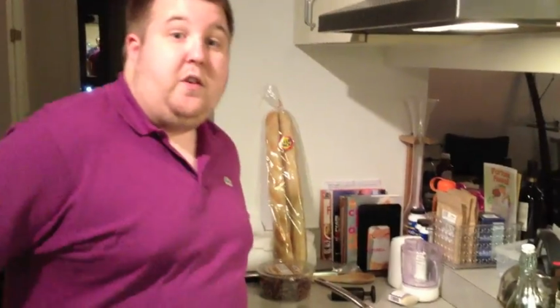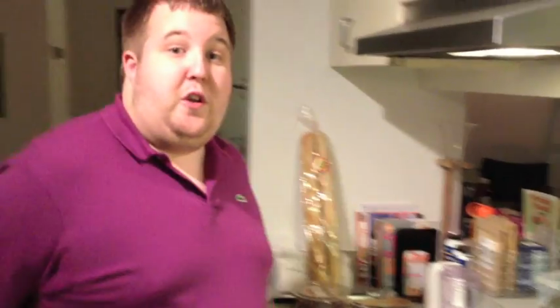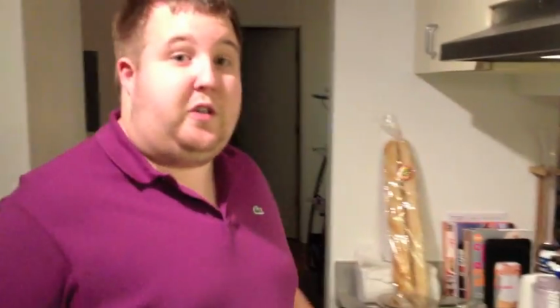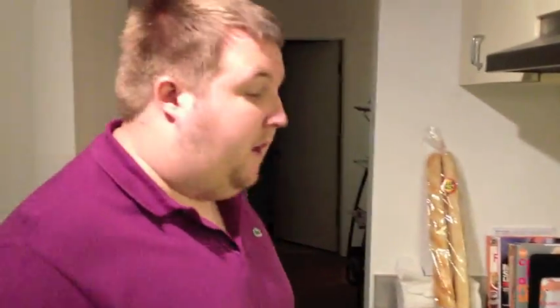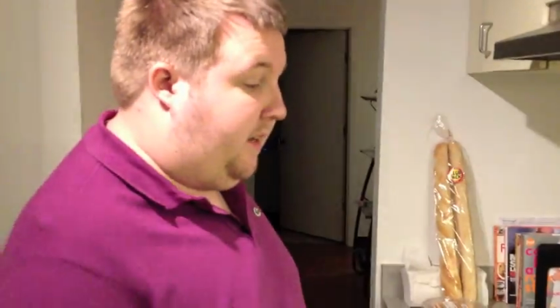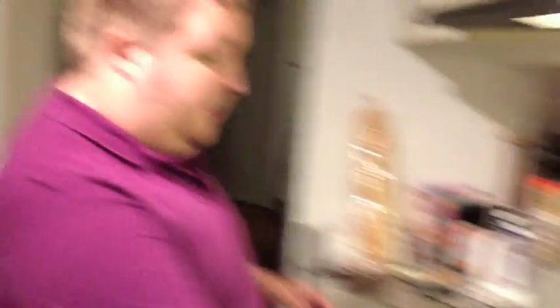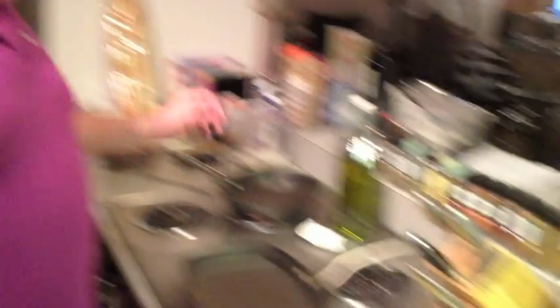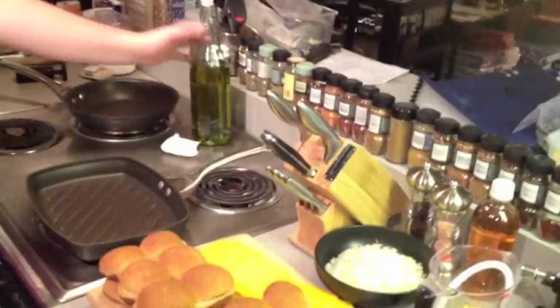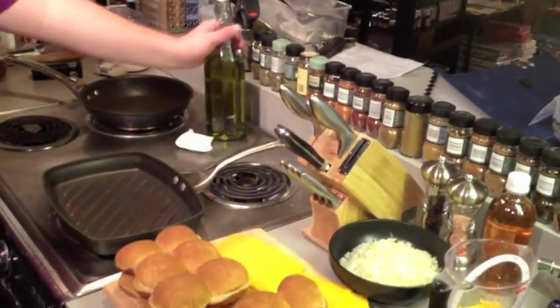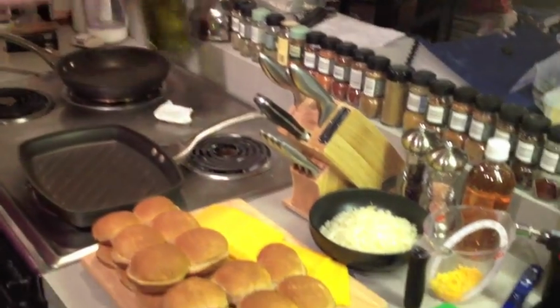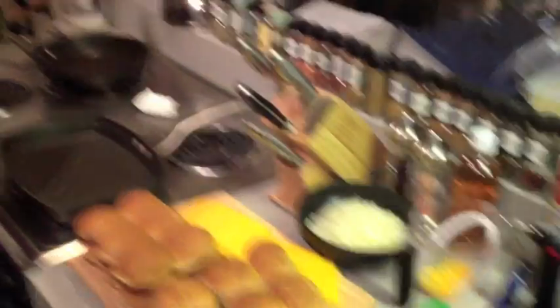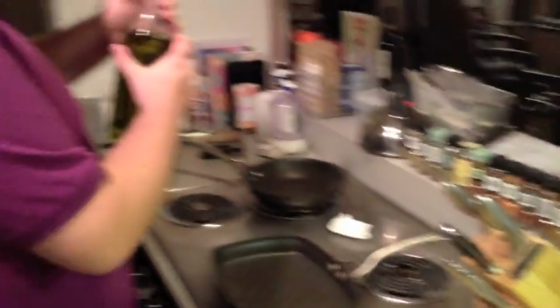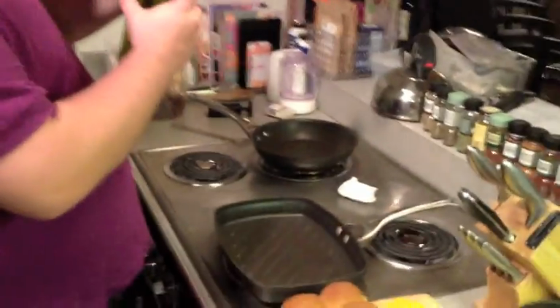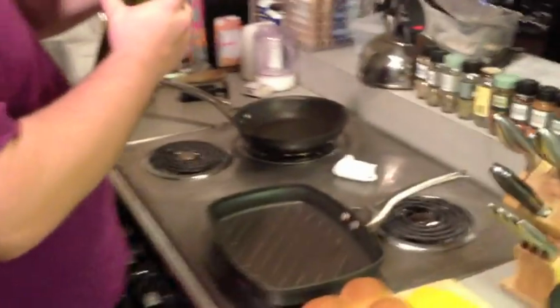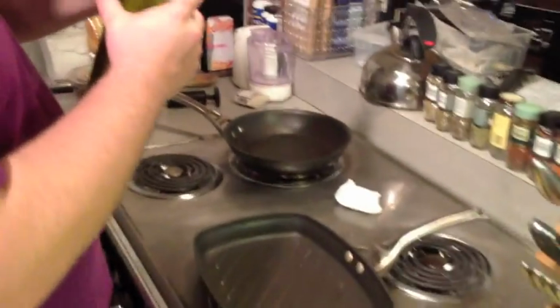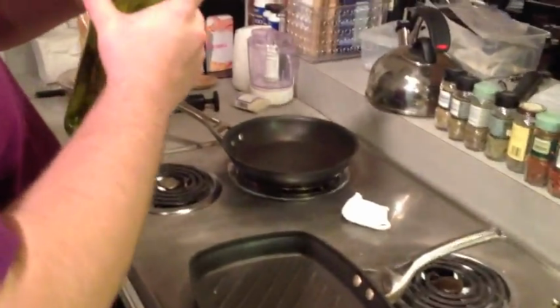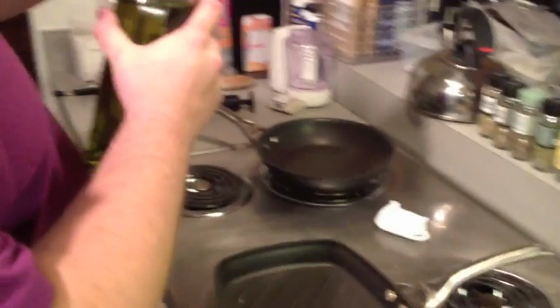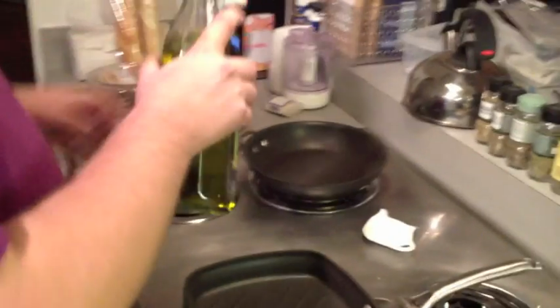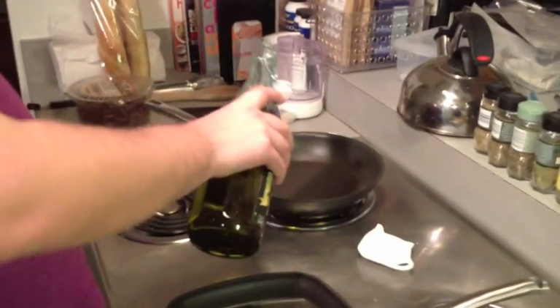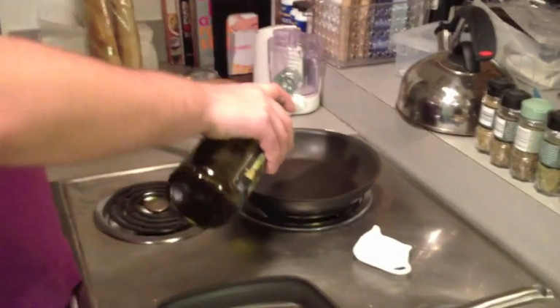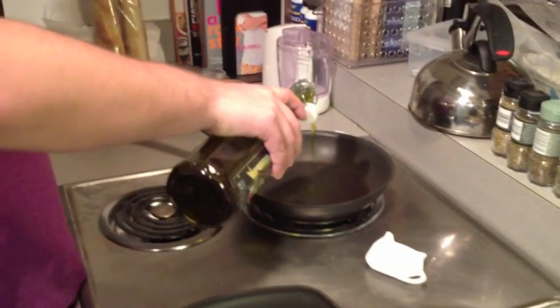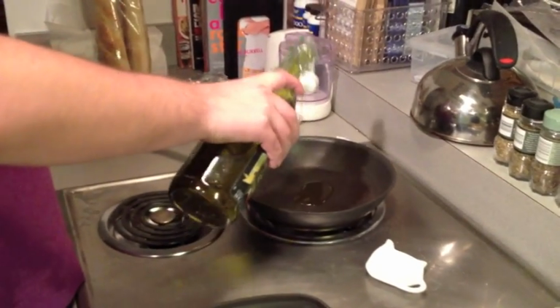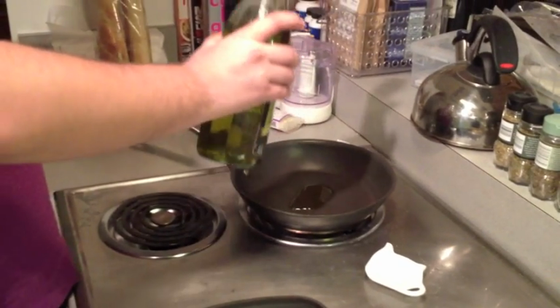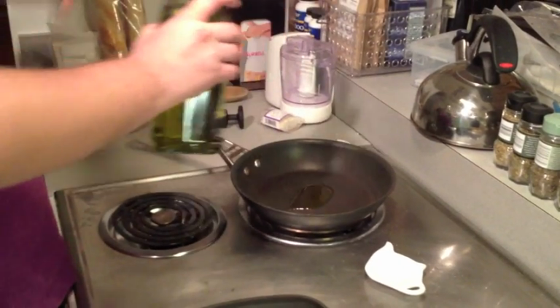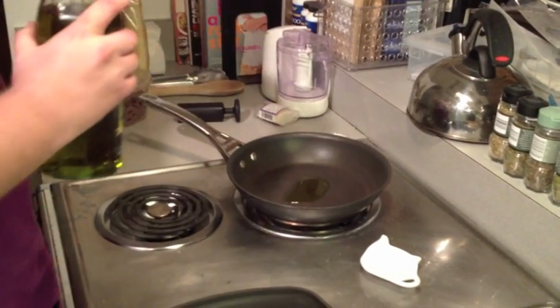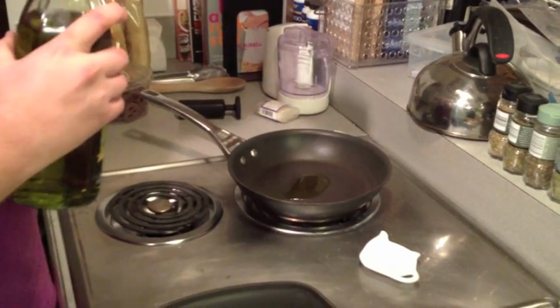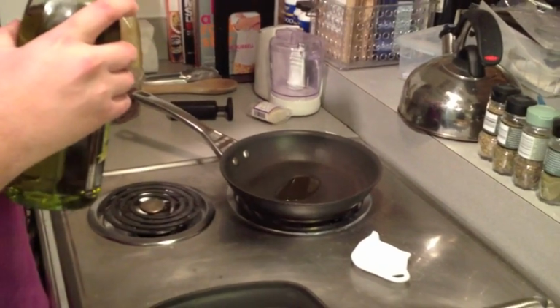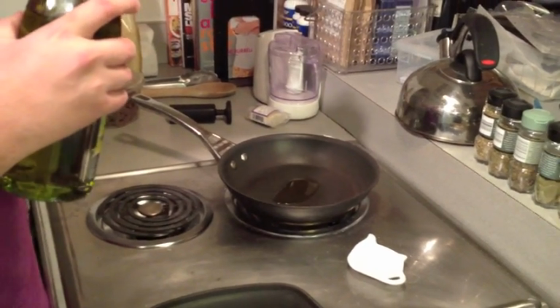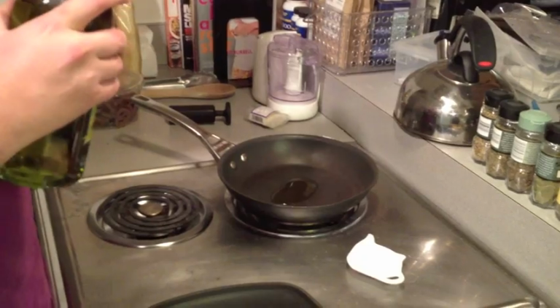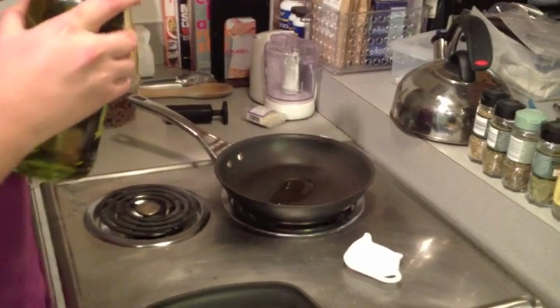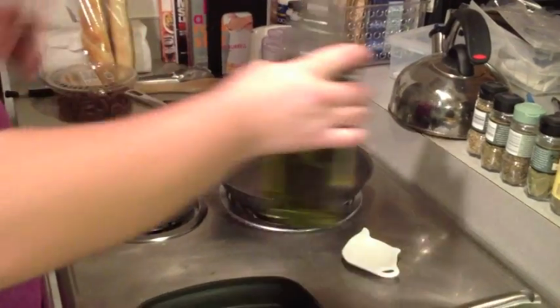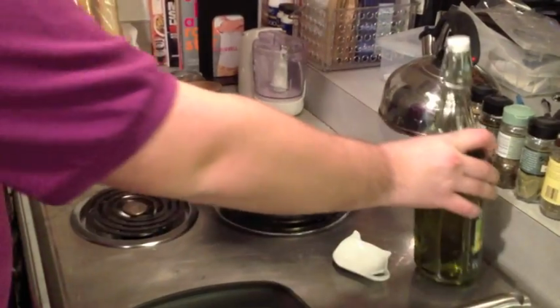First thing we're going to do is start caramelizing the onions. As you can see, we have them pre-chopped and ready to go. I'm going to add a little olive oil to the pan and get that started right away. Just a little splash is perfect for this.